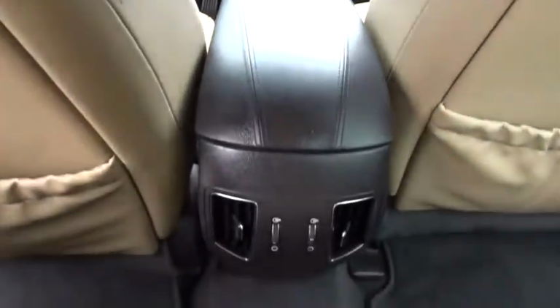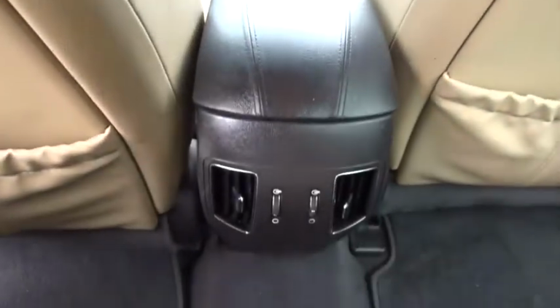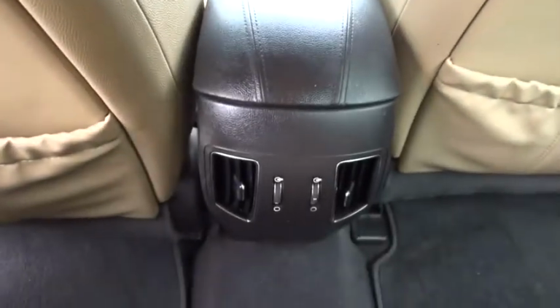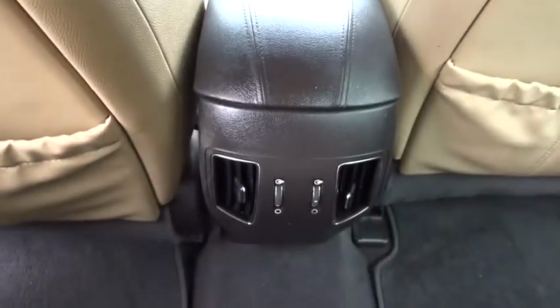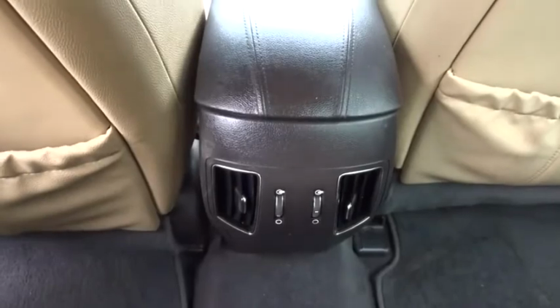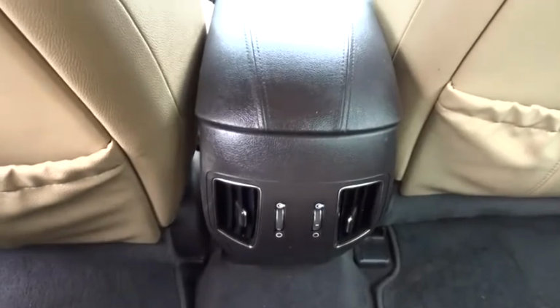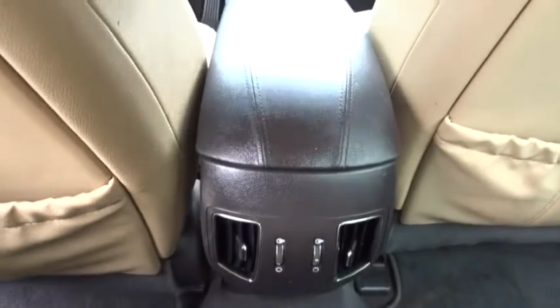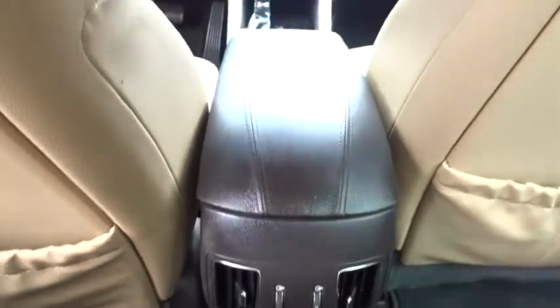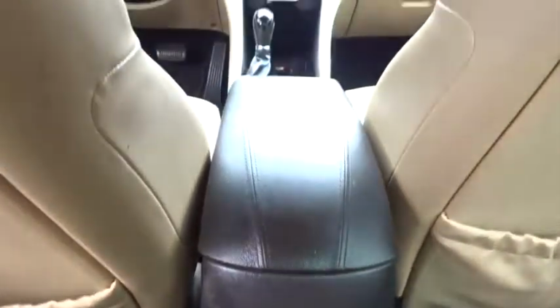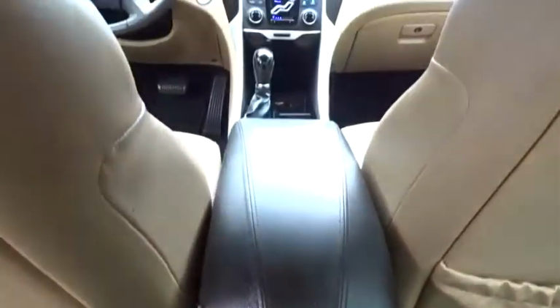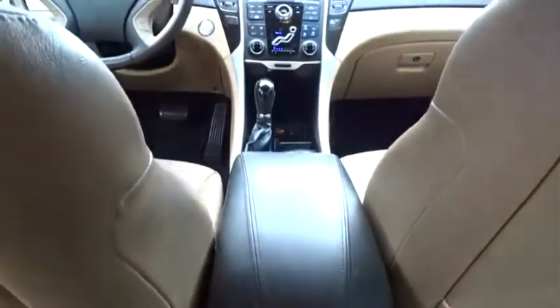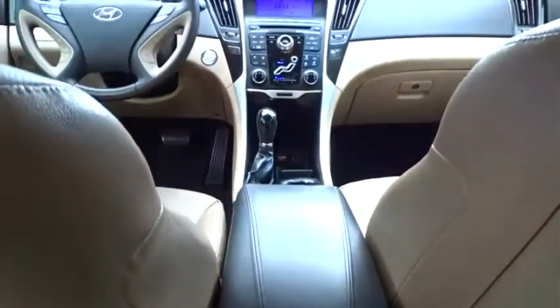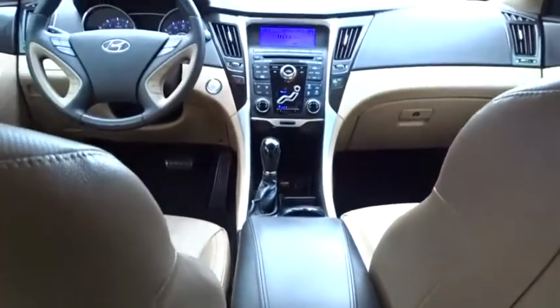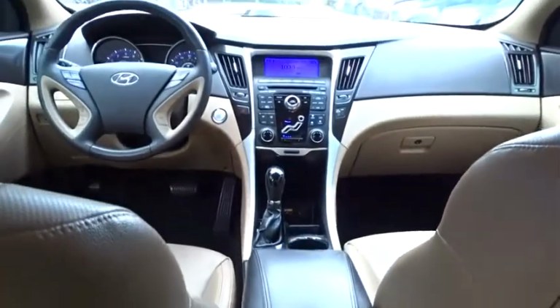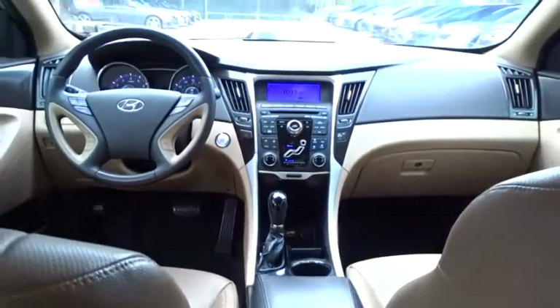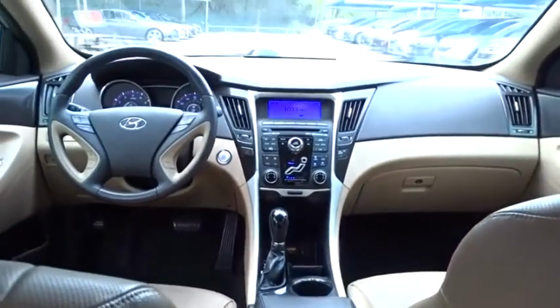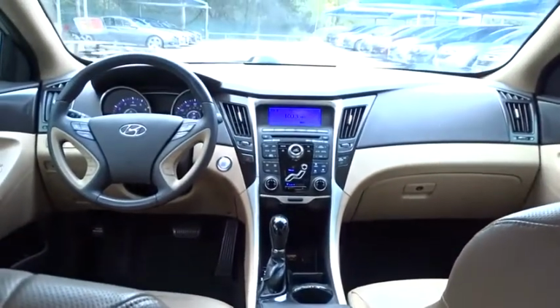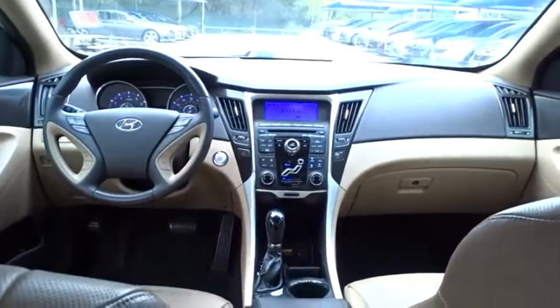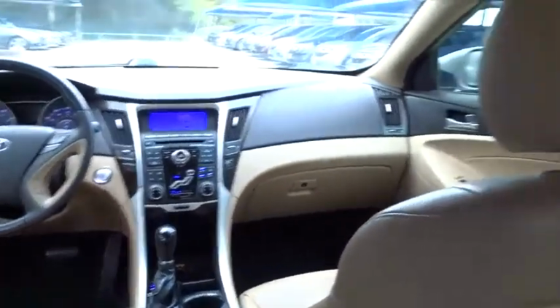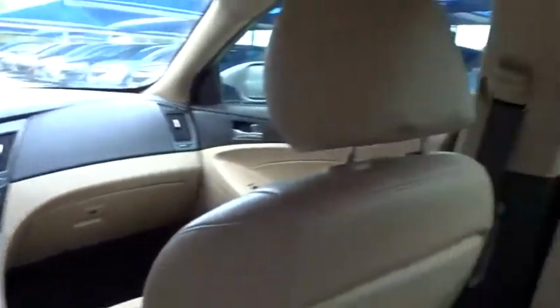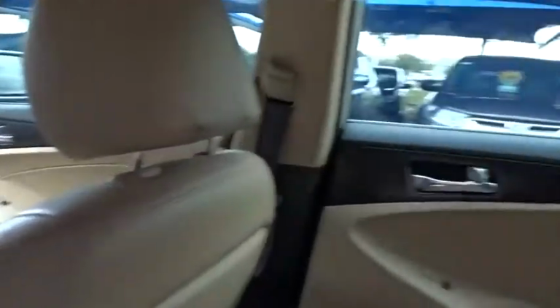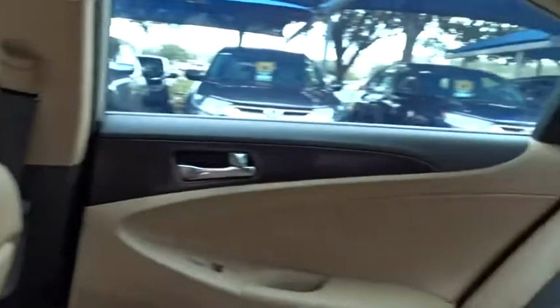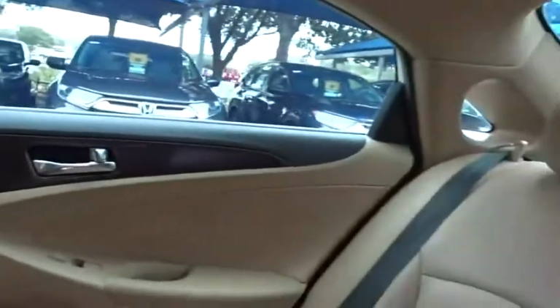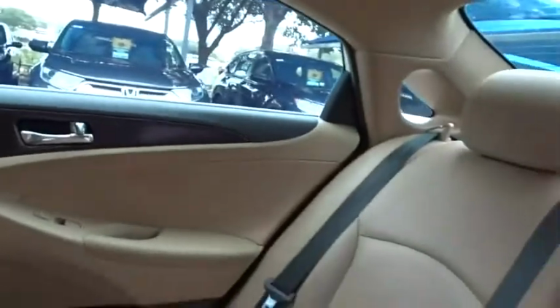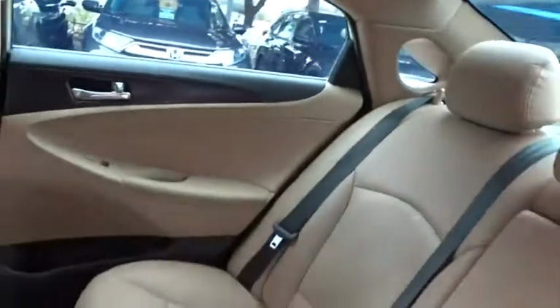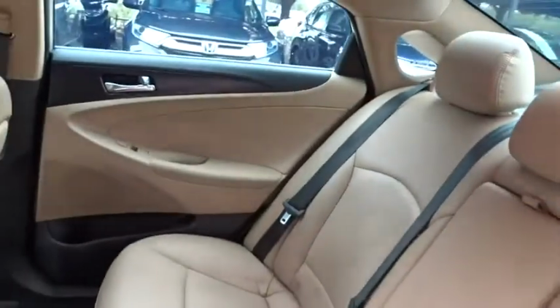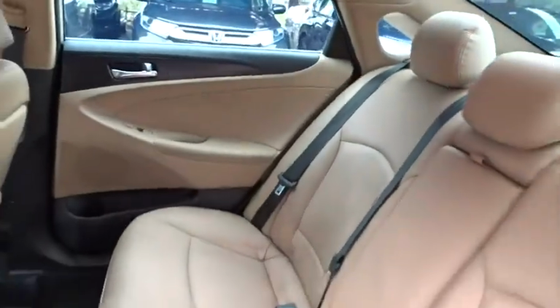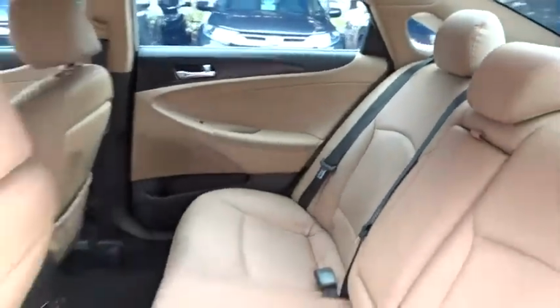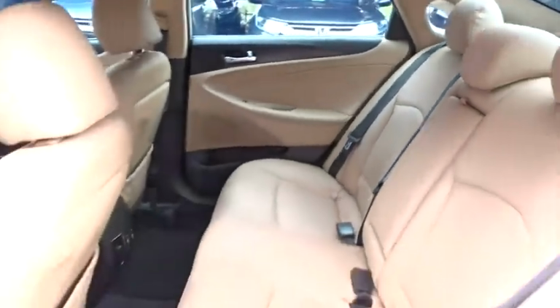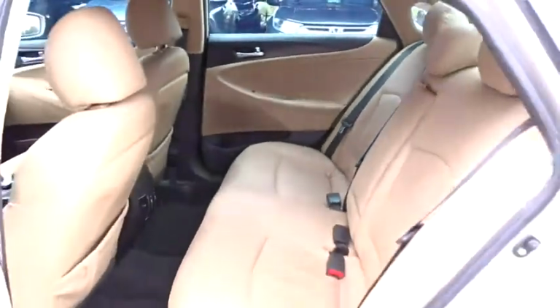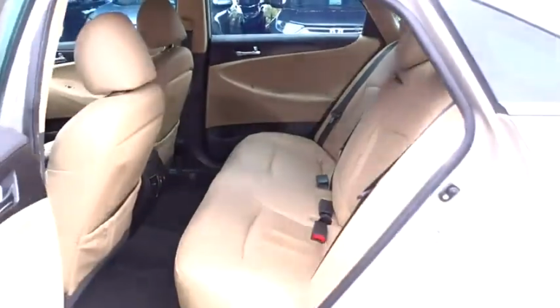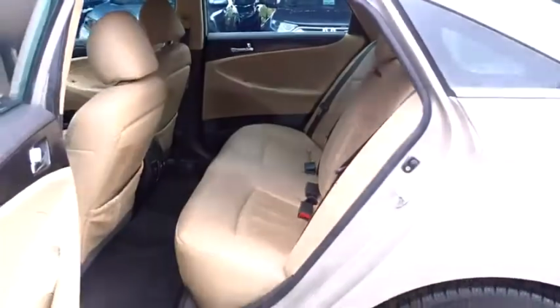Leather-wrapped steering wheel, adjustable steering wheel, power steering, automatic transmission, front wheel drive, keyless start, cruise control, and auto-dimming rear-view mirror.